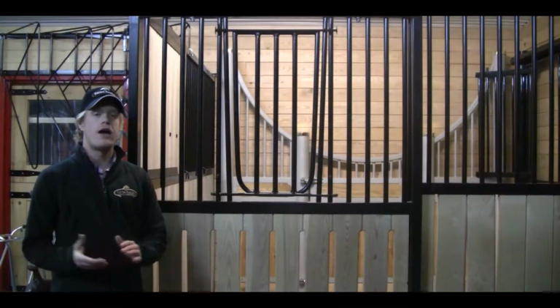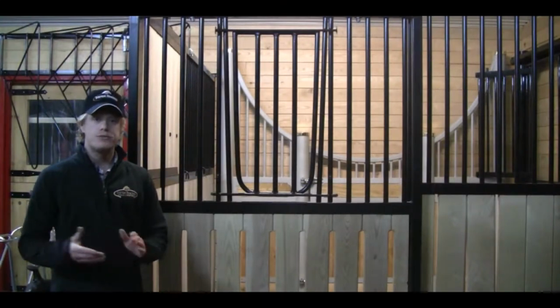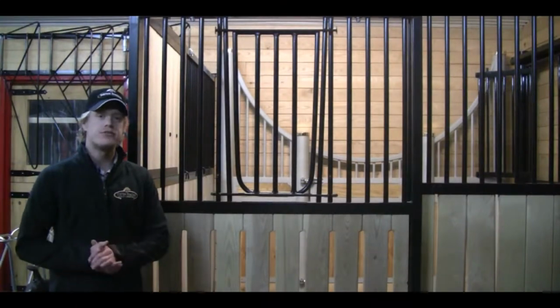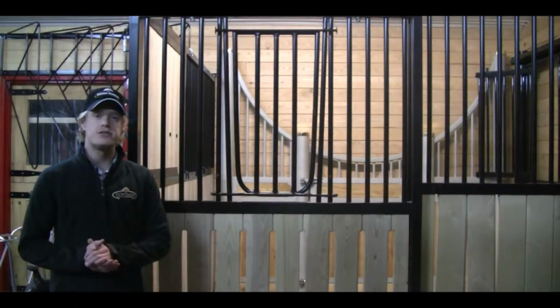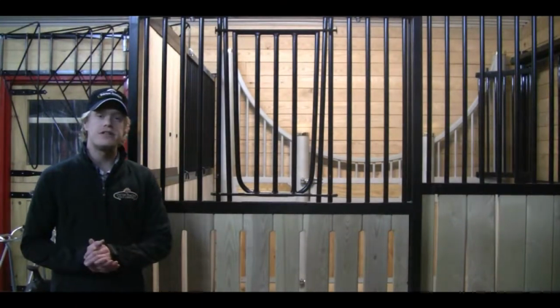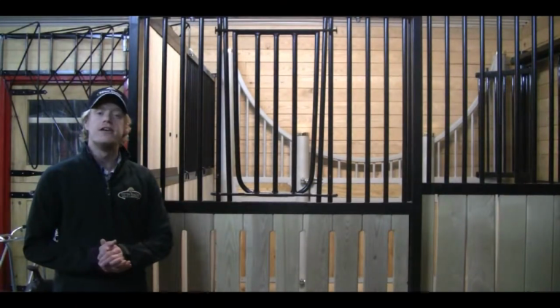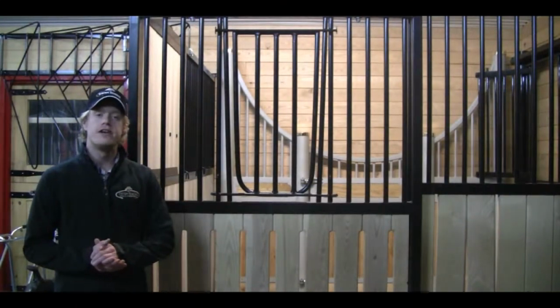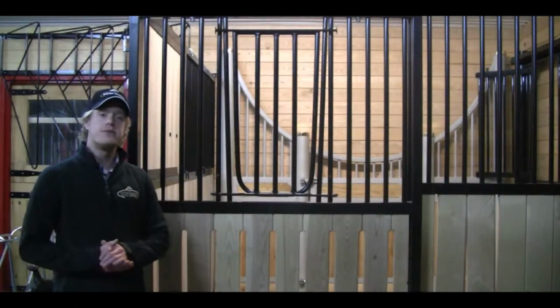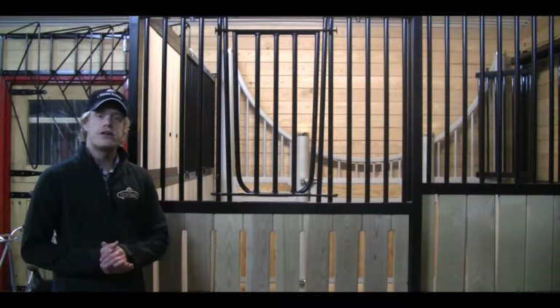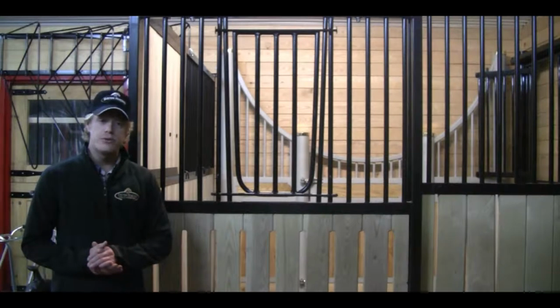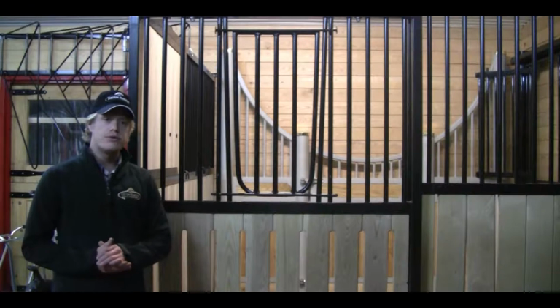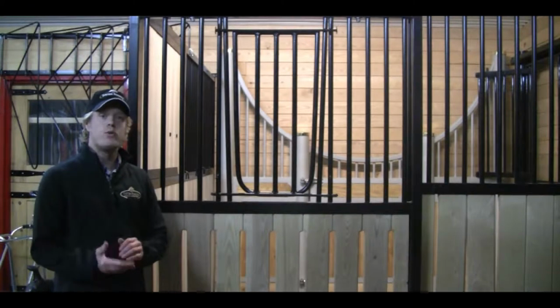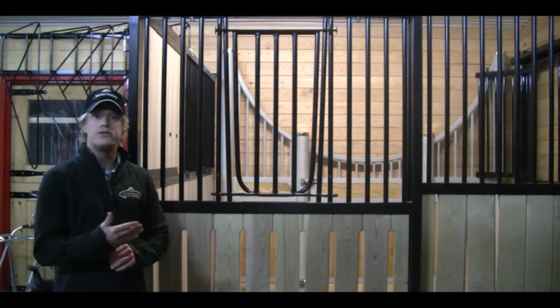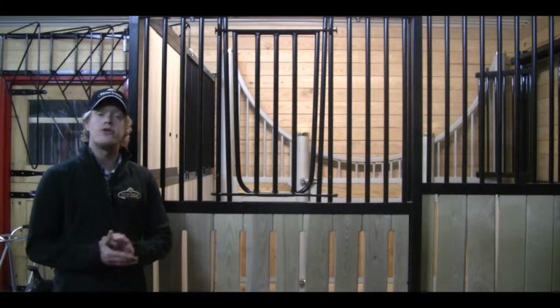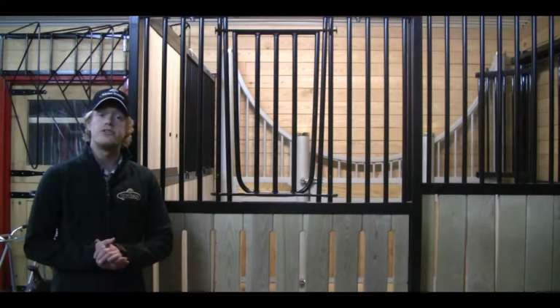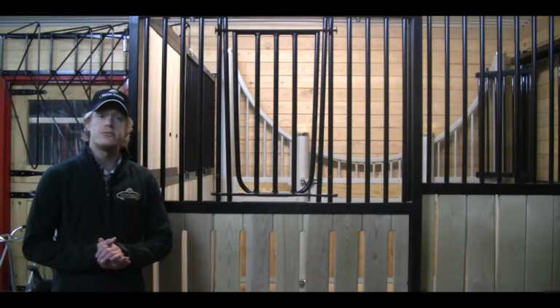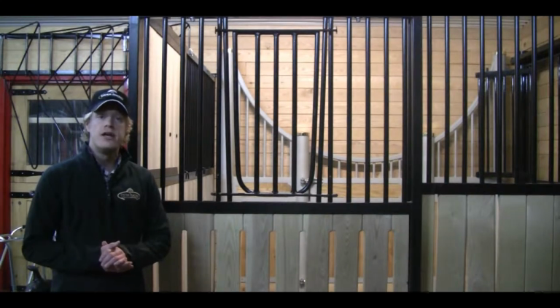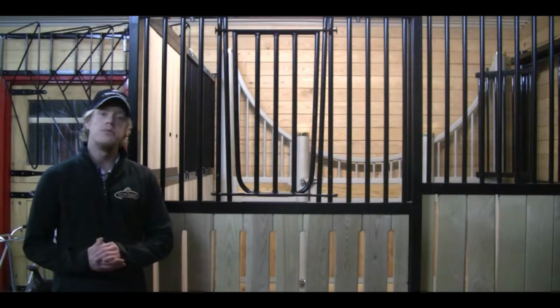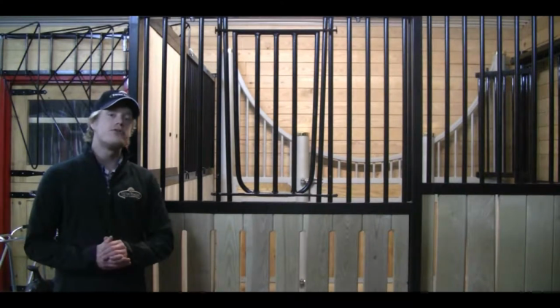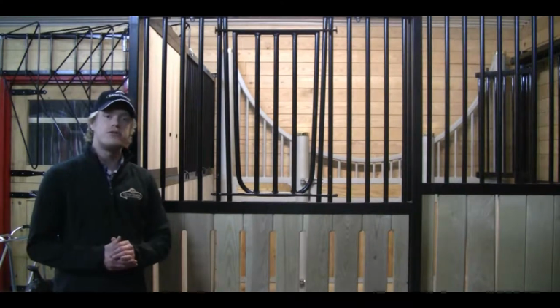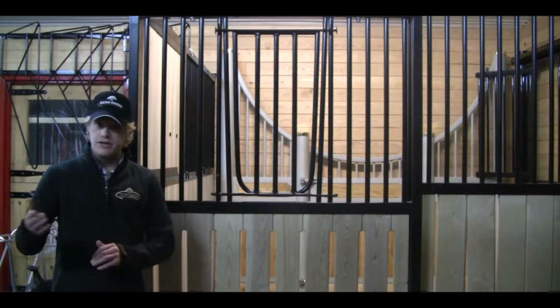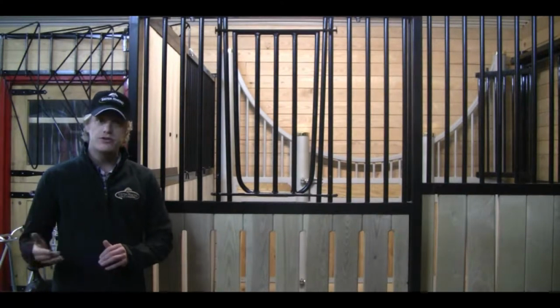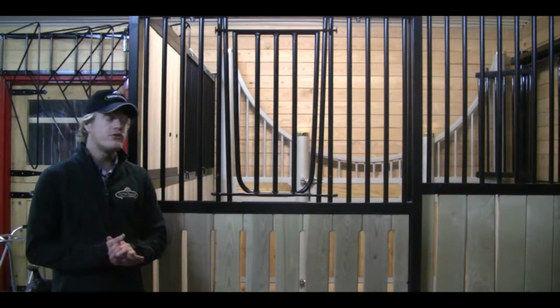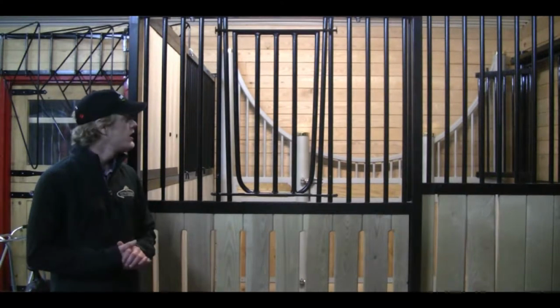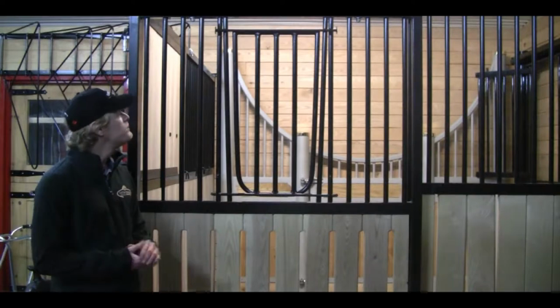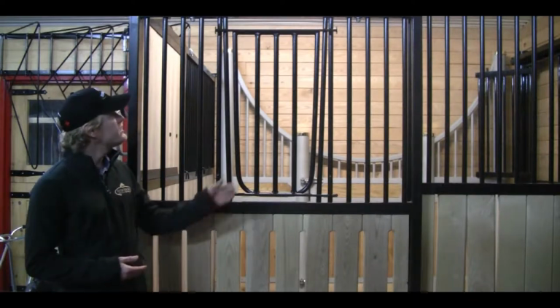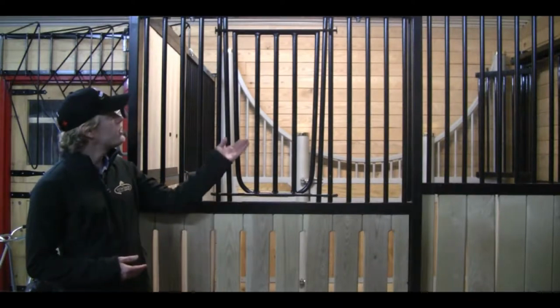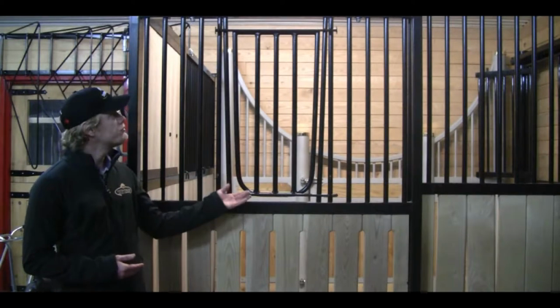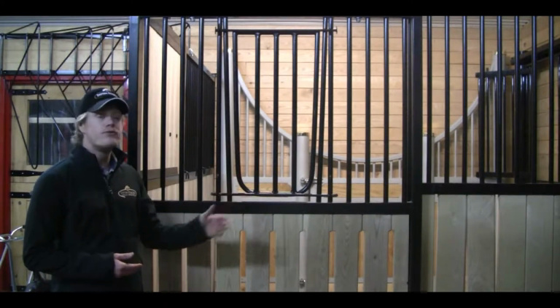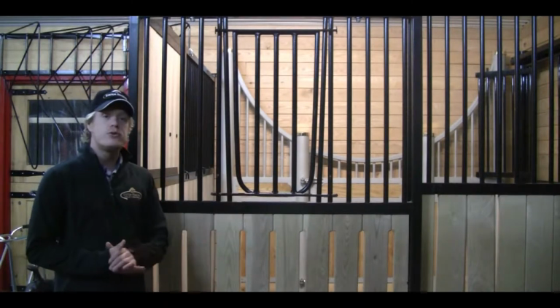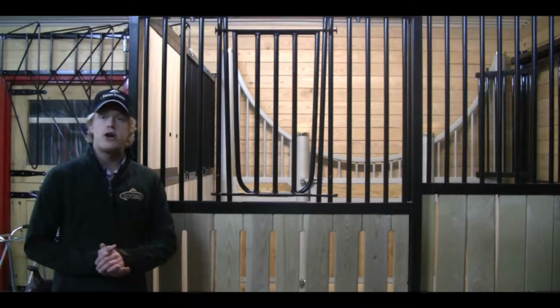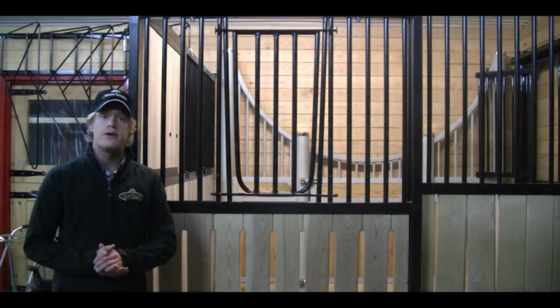Hi, I'm Justin from System Fencing. Today I'm going to be talking to you about one of our welded stall door systems. It can be universal in any of our stalls and people will like this option for a V-Door drop down.